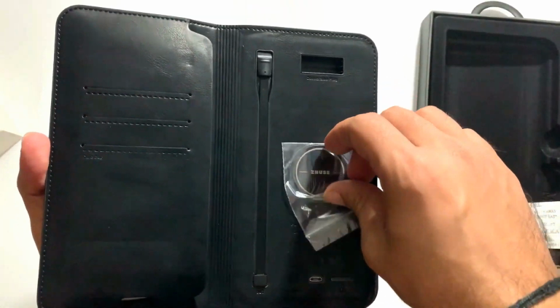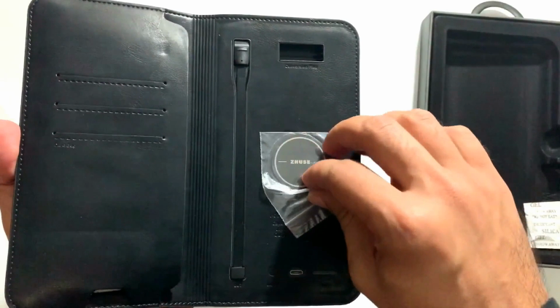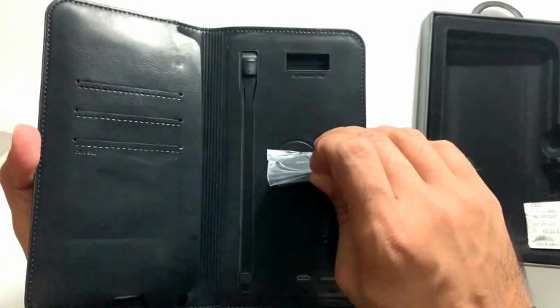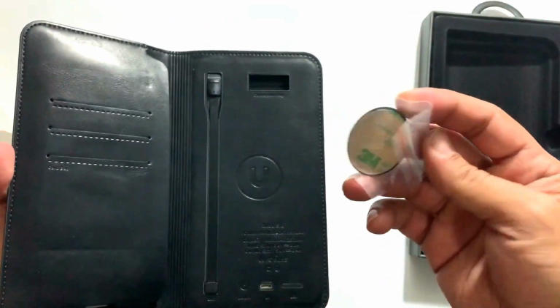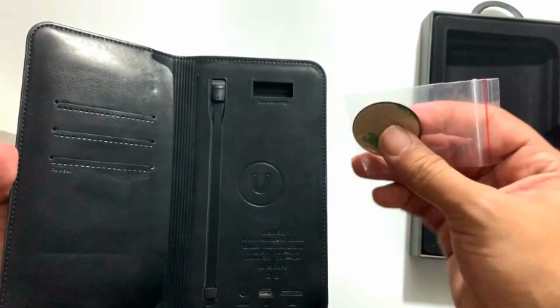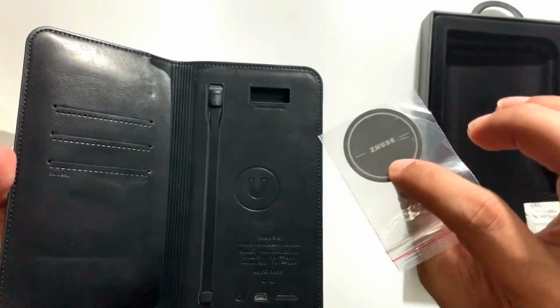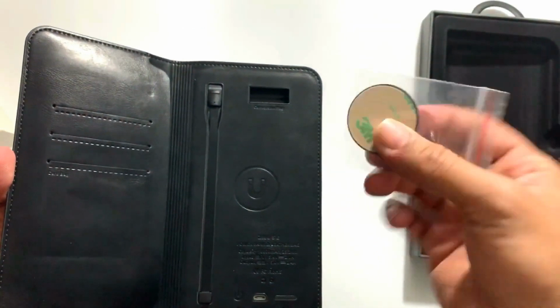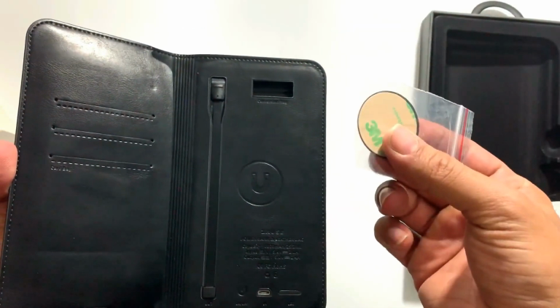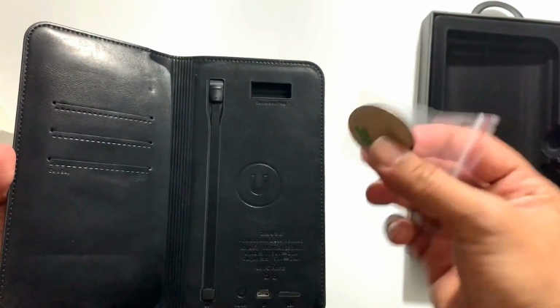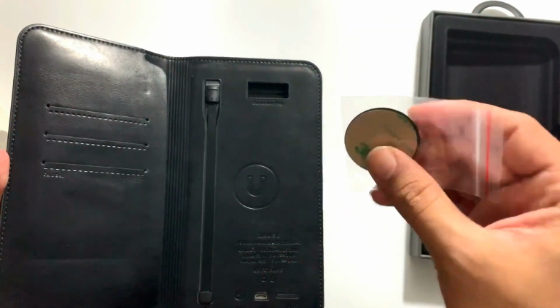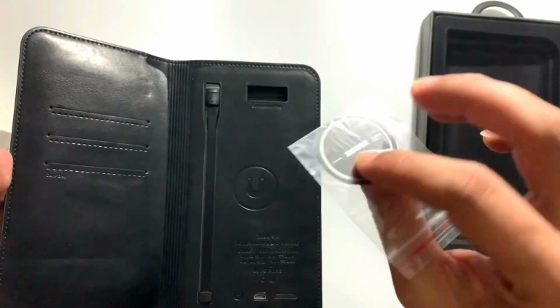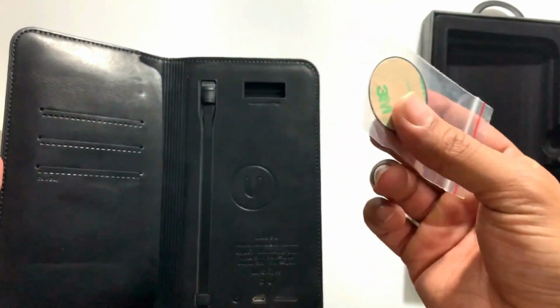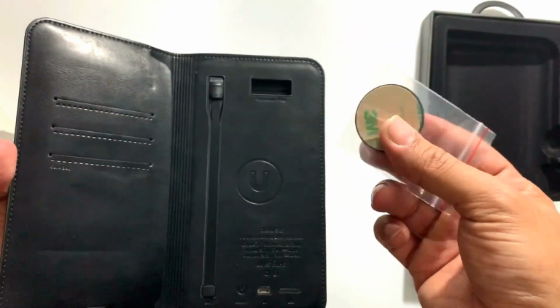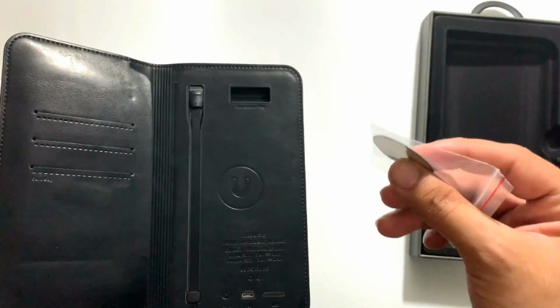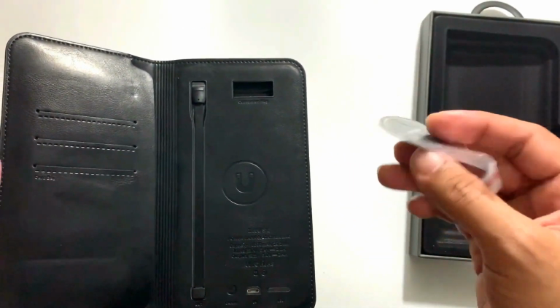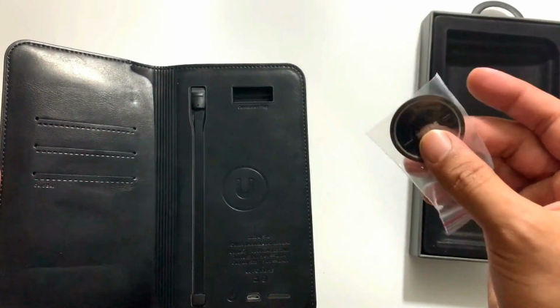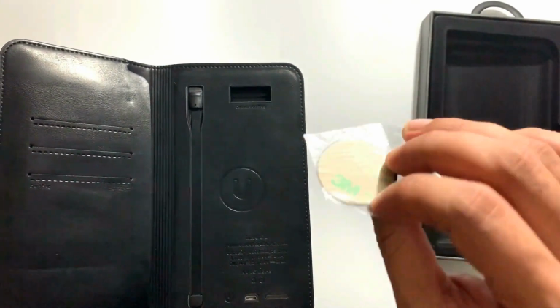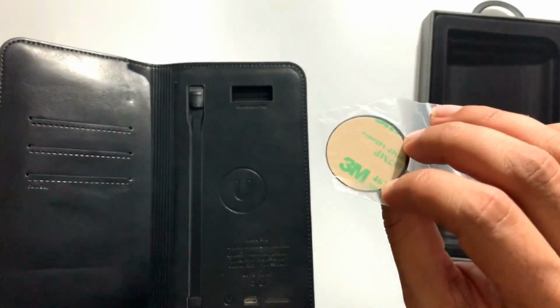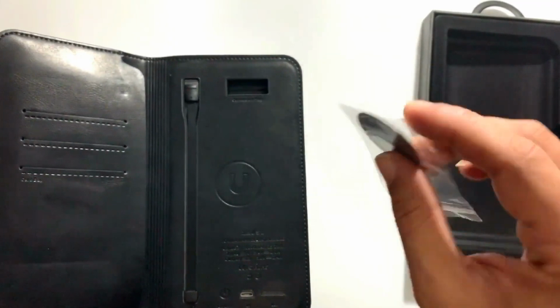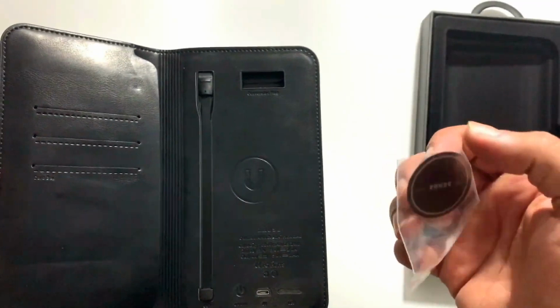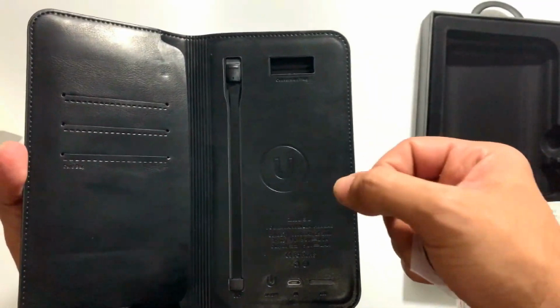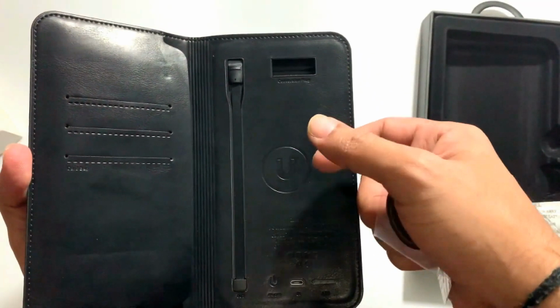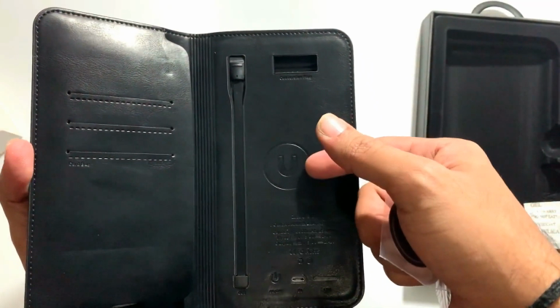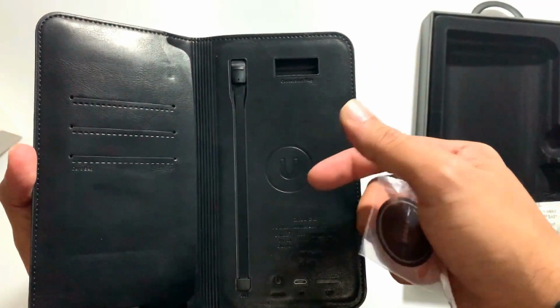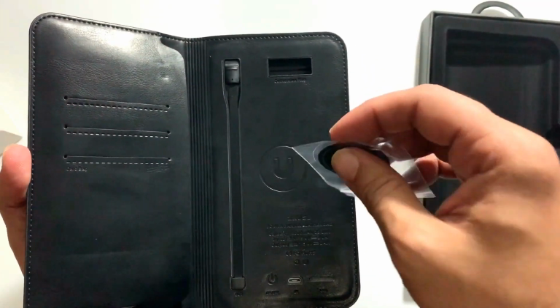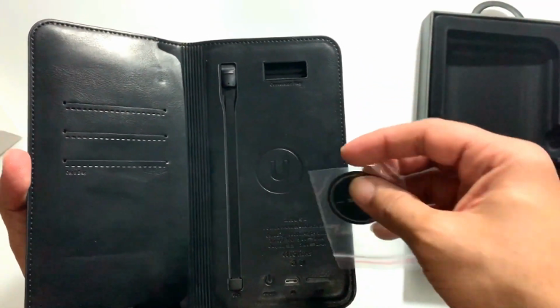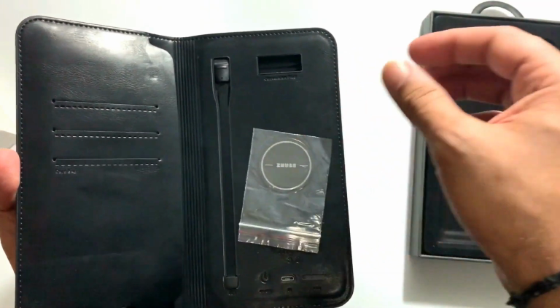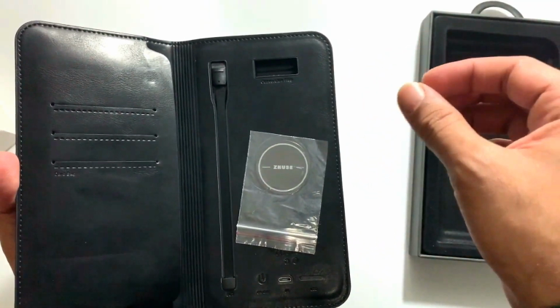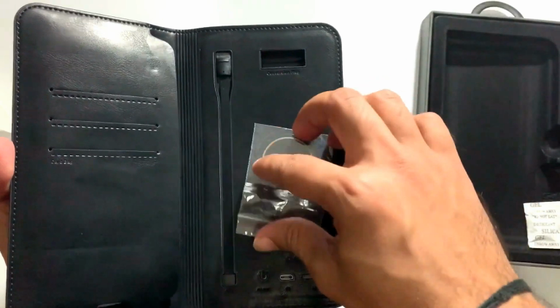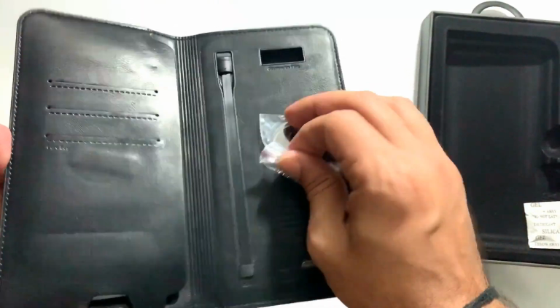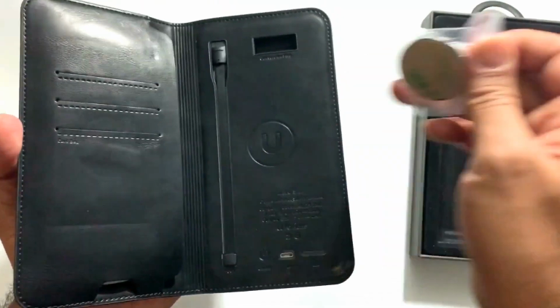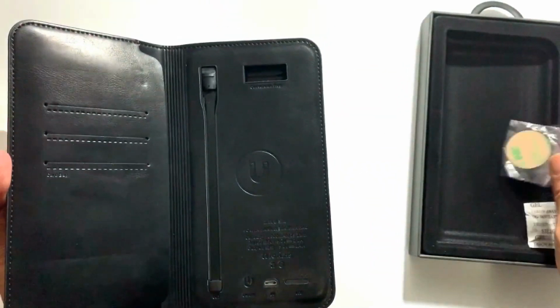Here they have a magnetic clip. I think you have to fix your cell phone and keep your phone on it so that it won't fall, because it is a magnetic system.